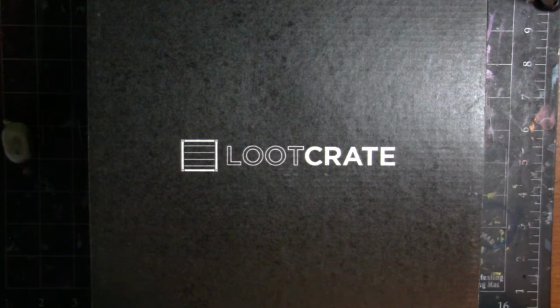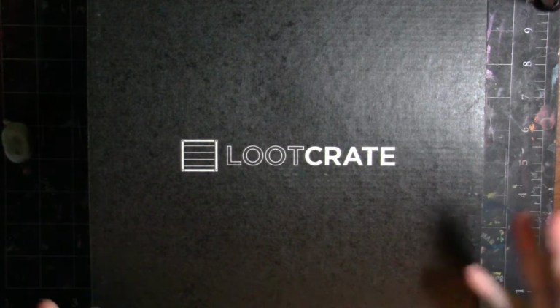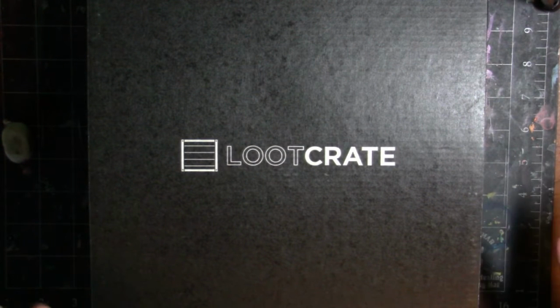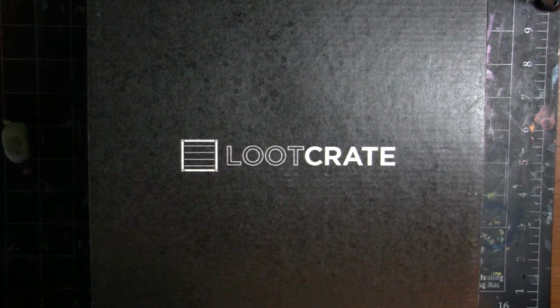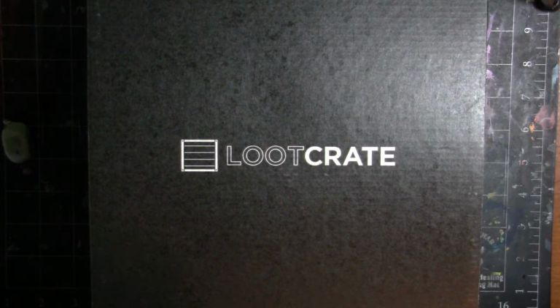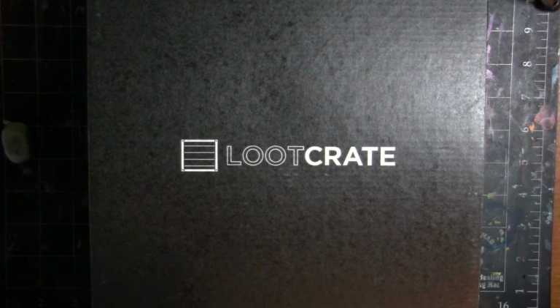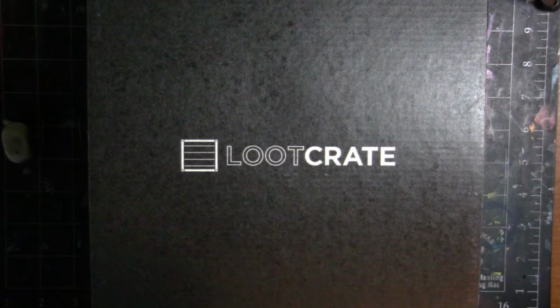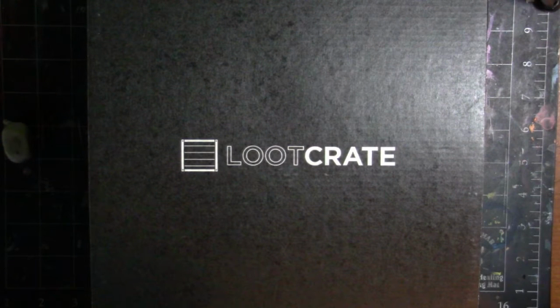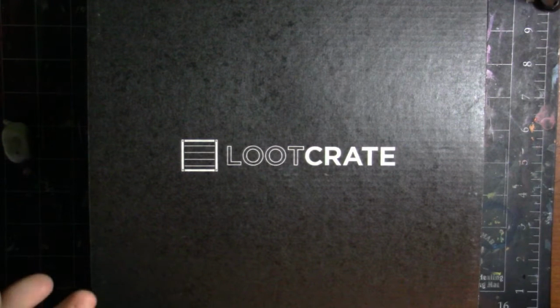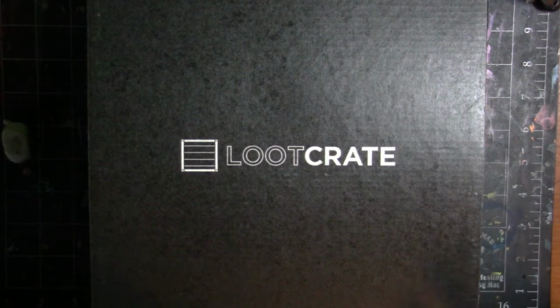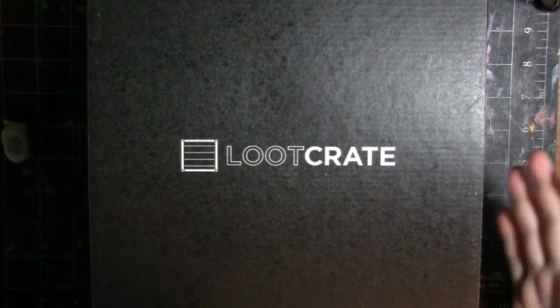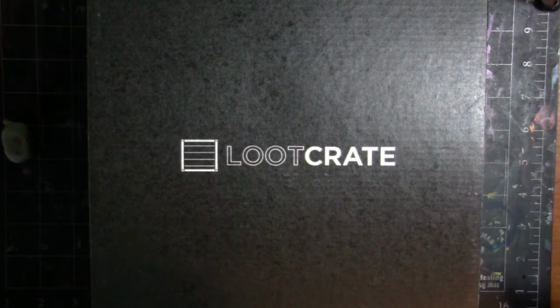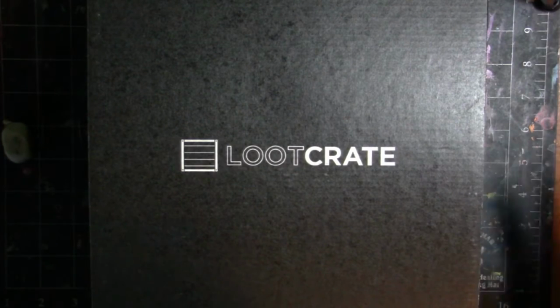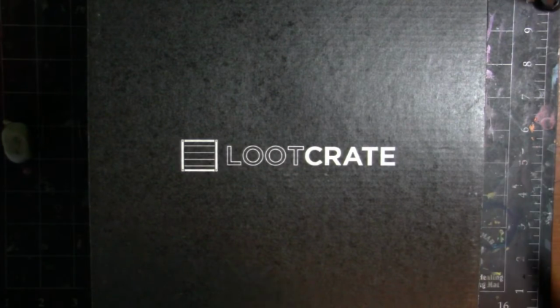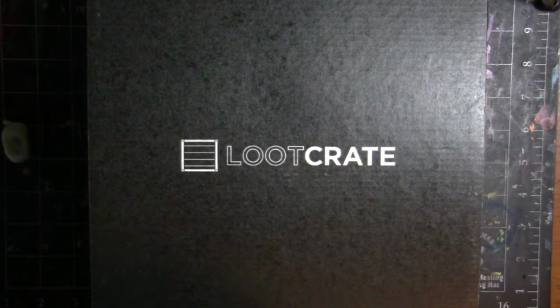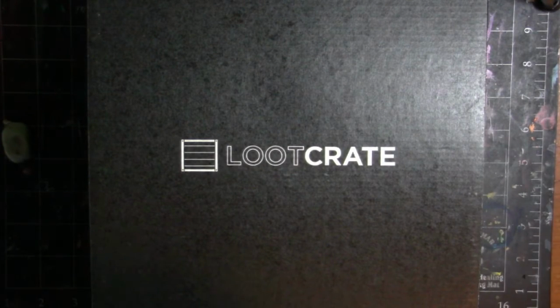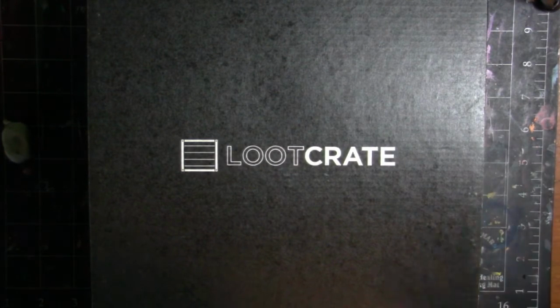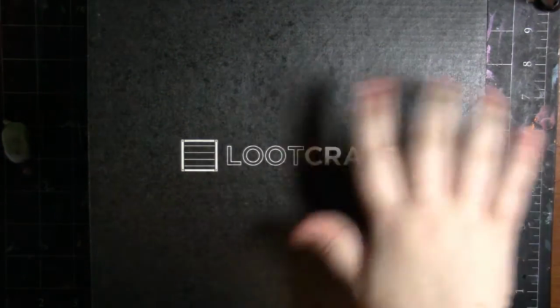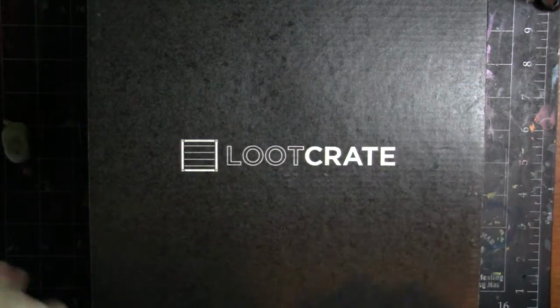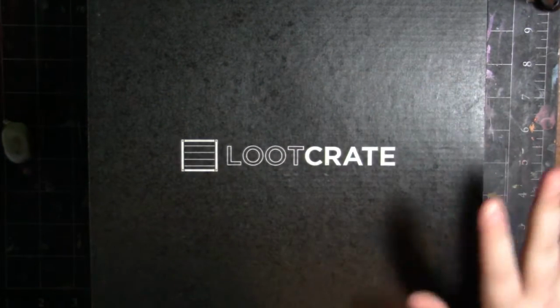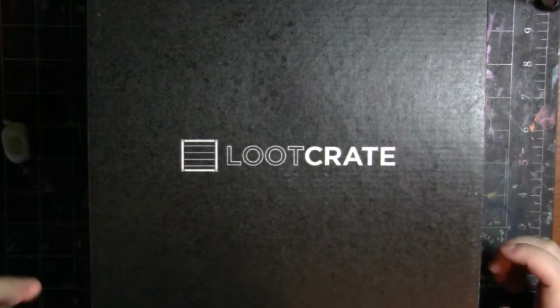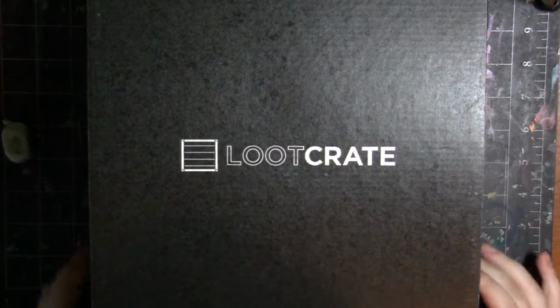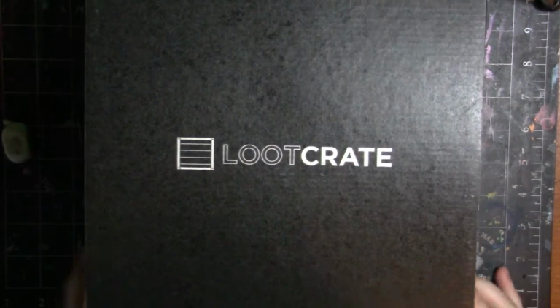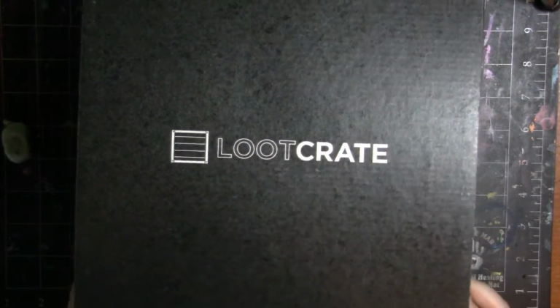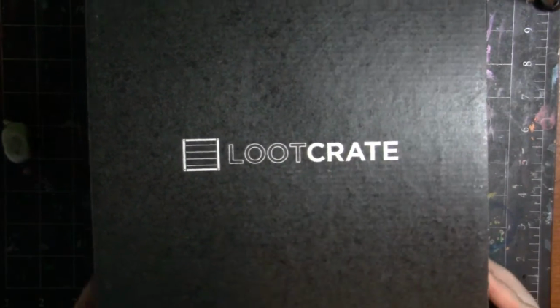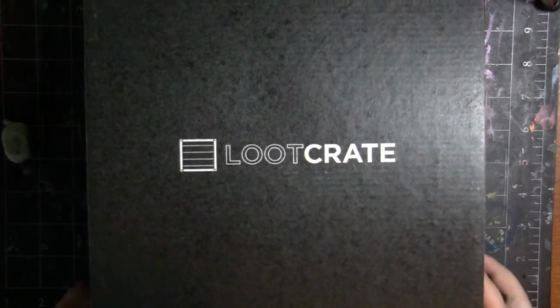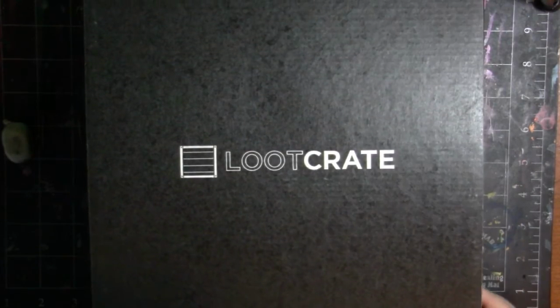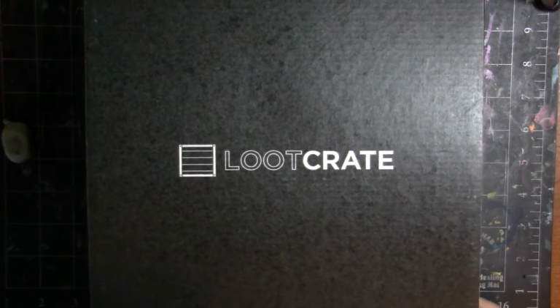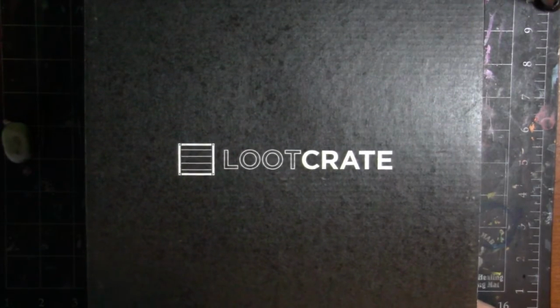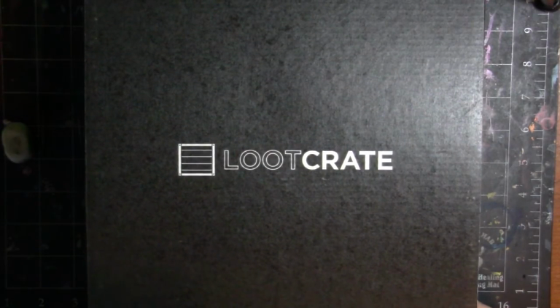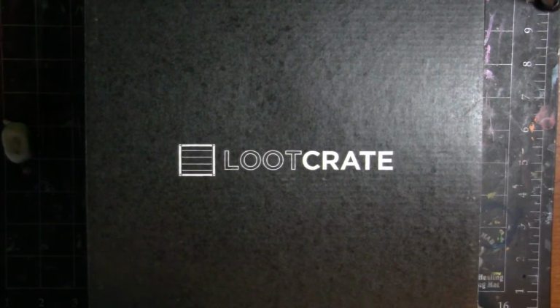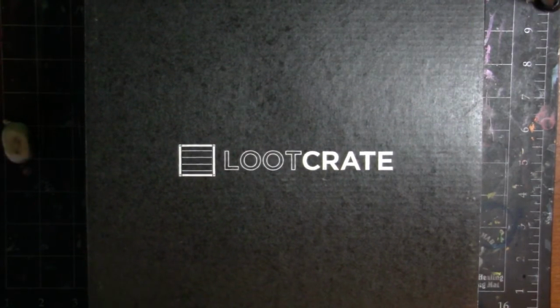They ship out between the 20th and the 28th, so if you don't get your box by the 28th, you can contact them and they'll fix things. So anyway, without further ado, let's go ahead and get to opening this box.